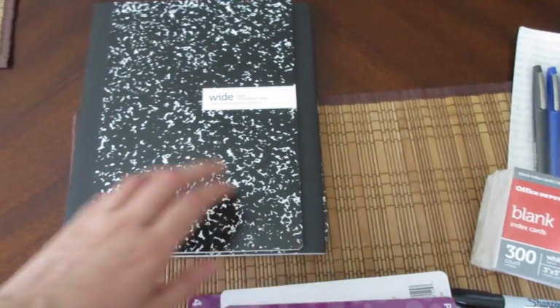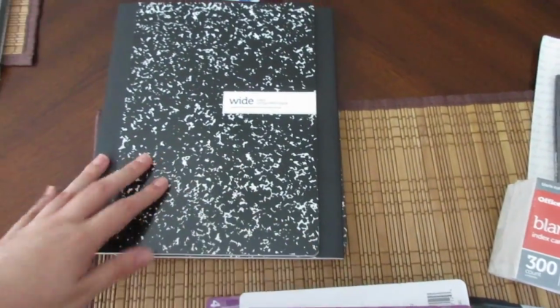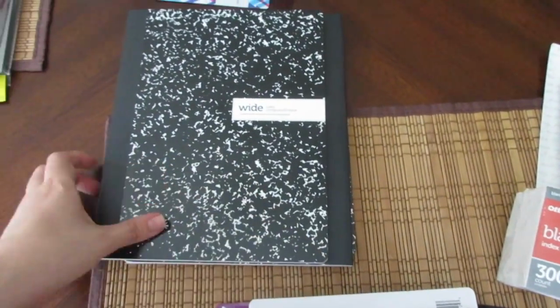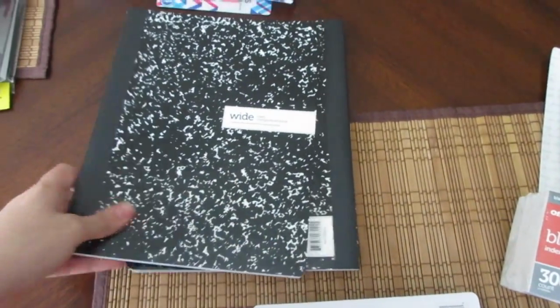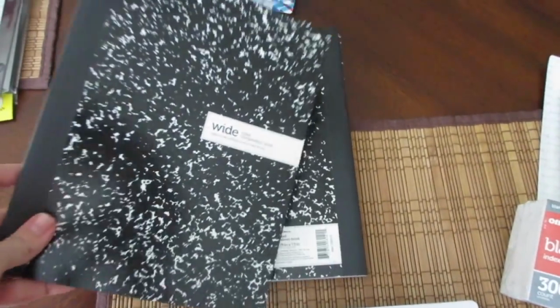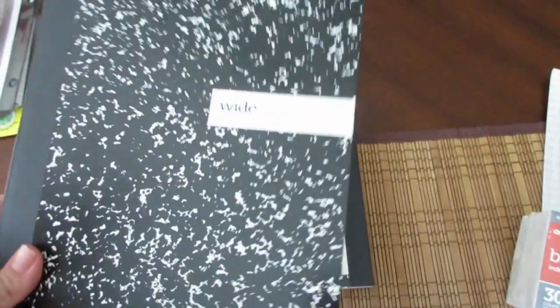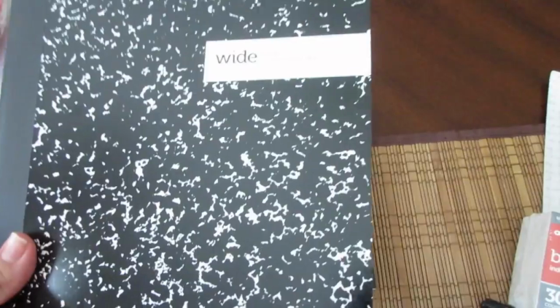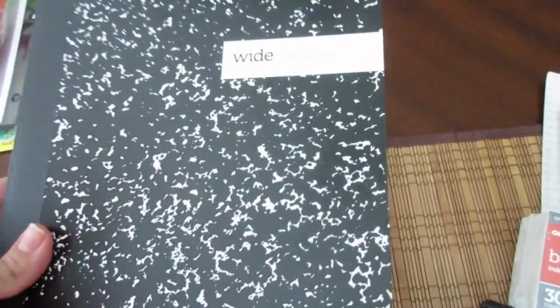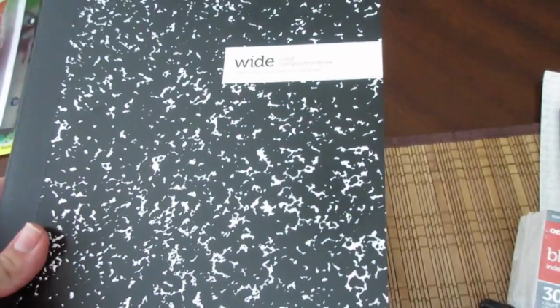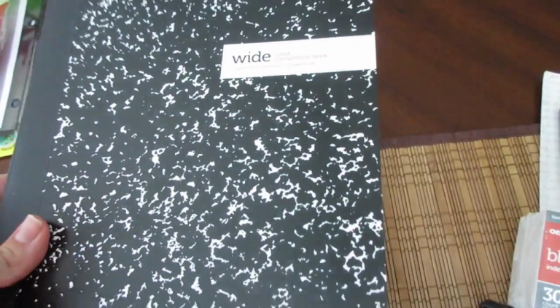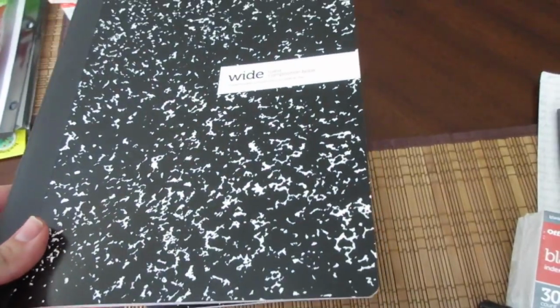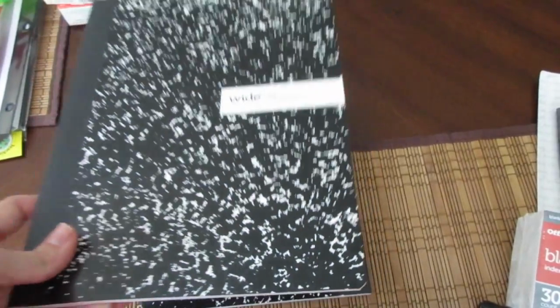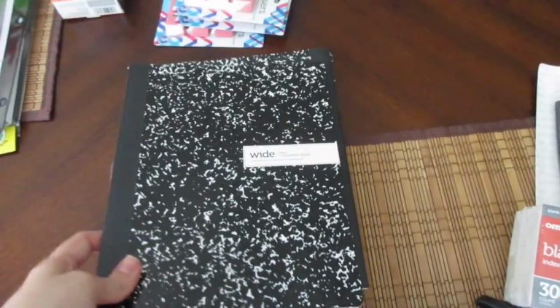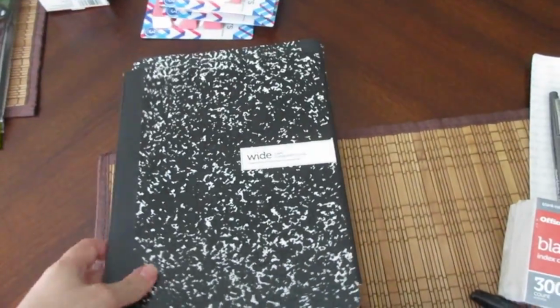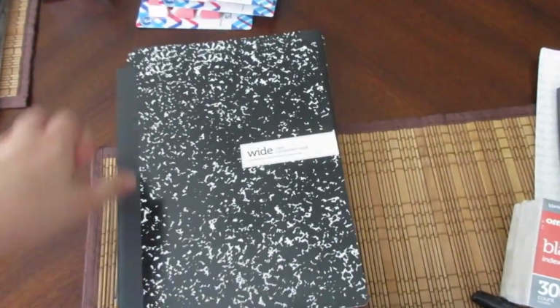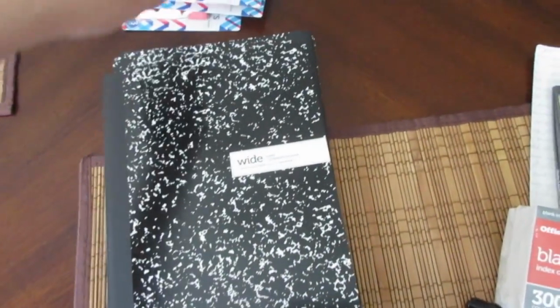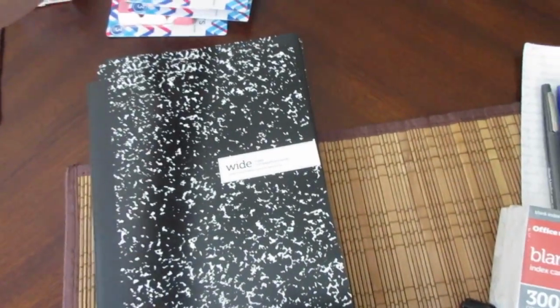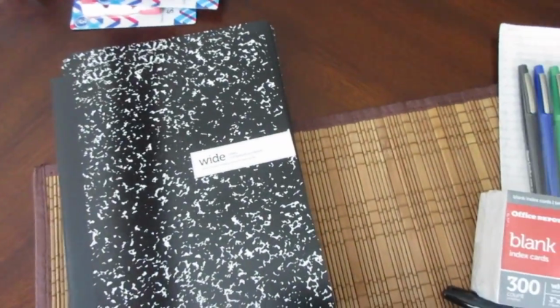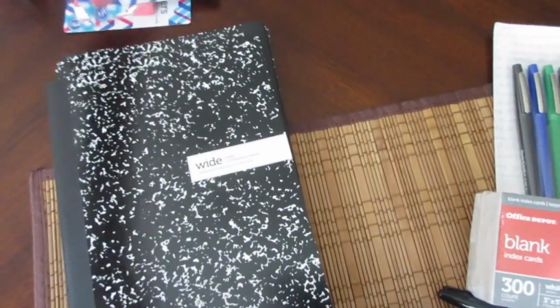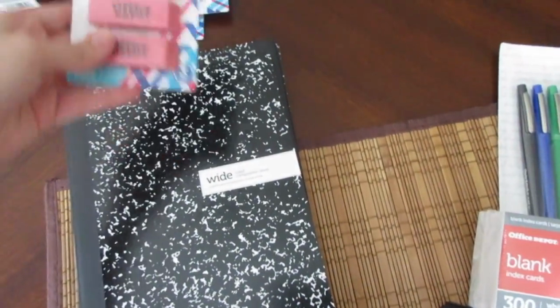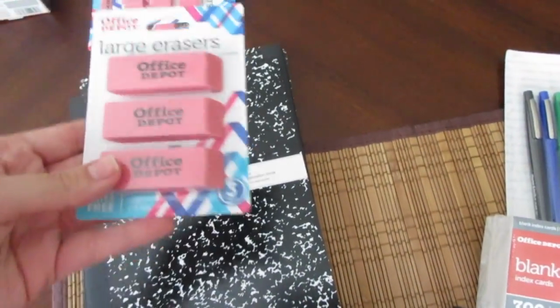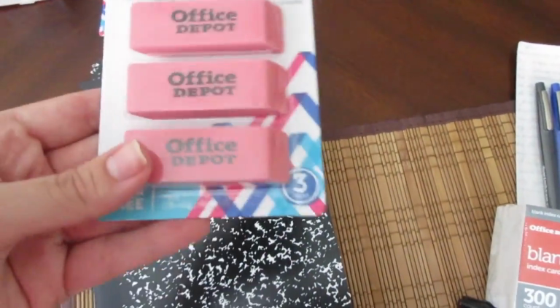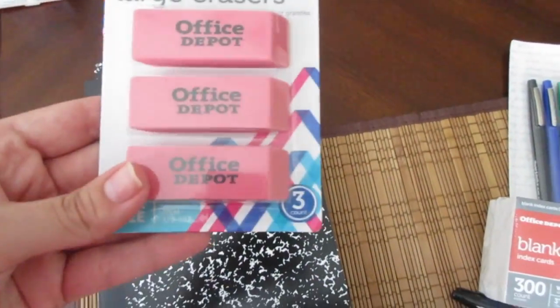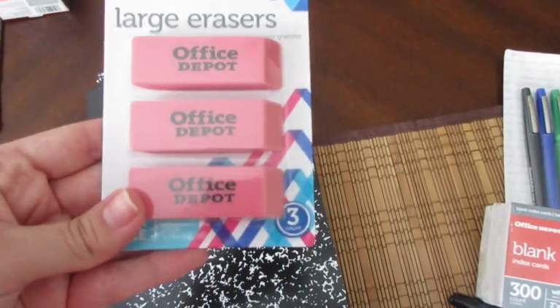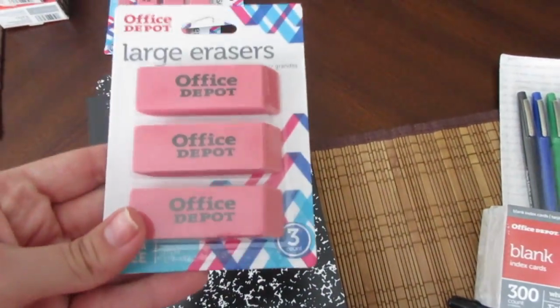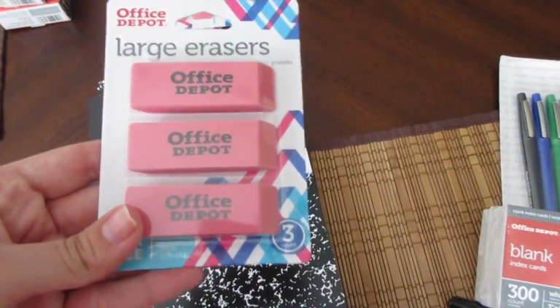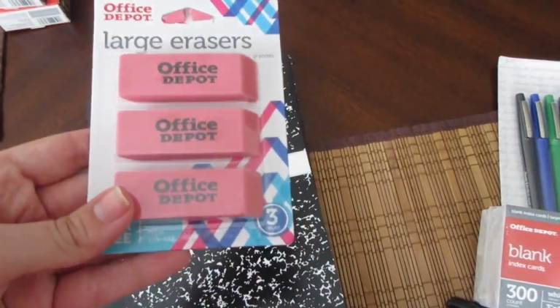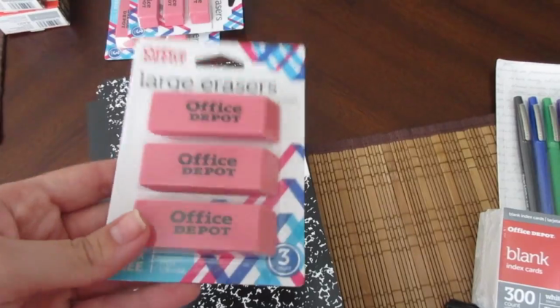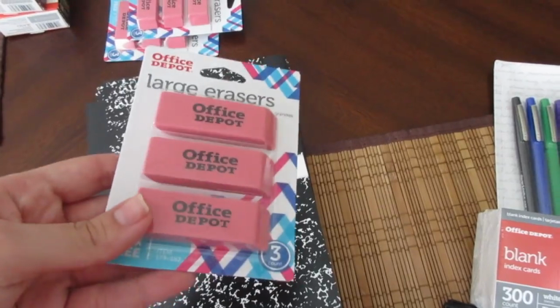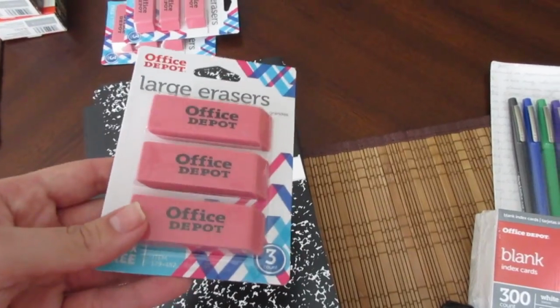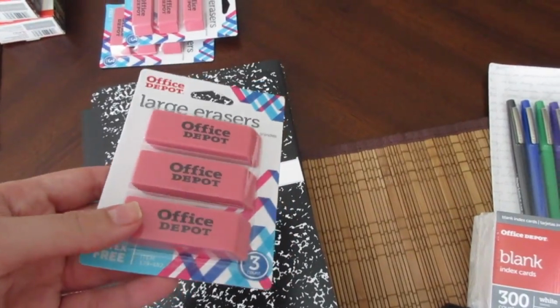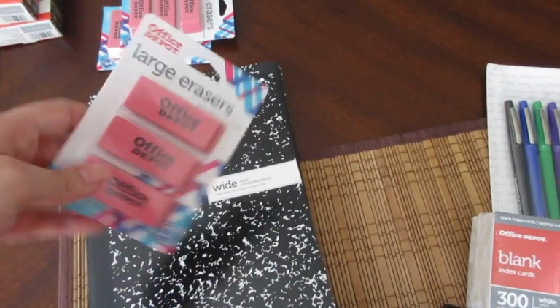I got three composition notebooks — these were also a penny. And then I got three packages of these large pink erasers, also a penny.